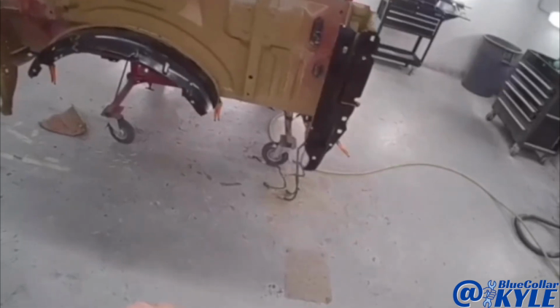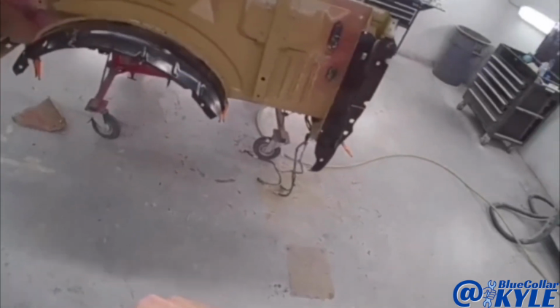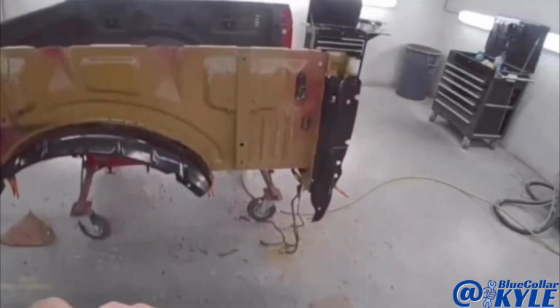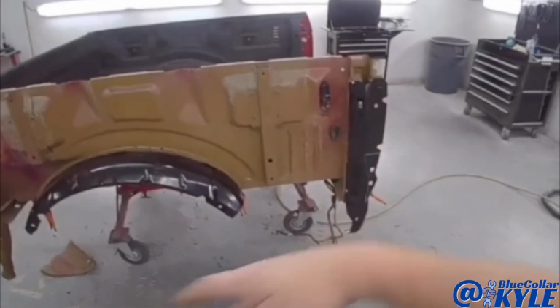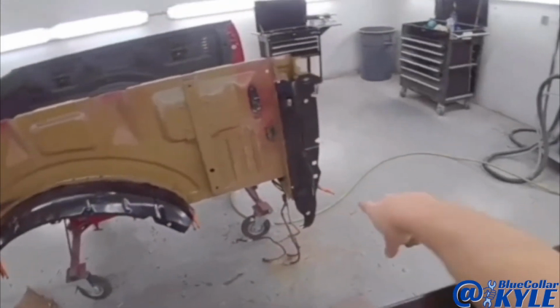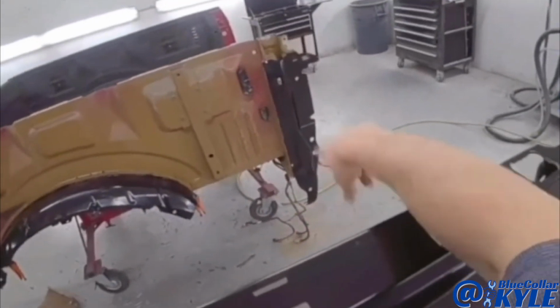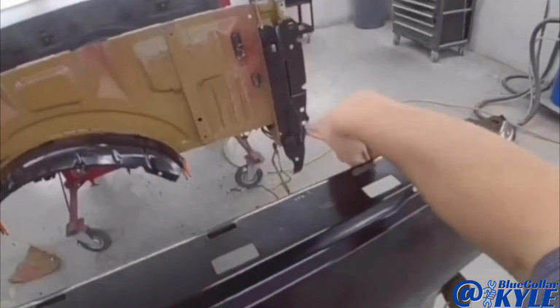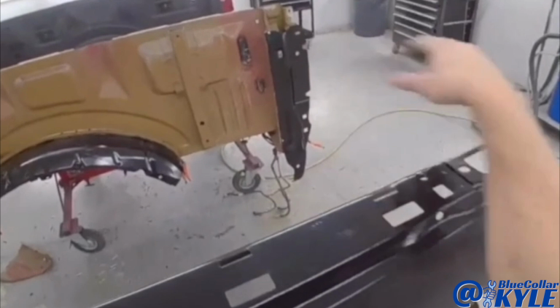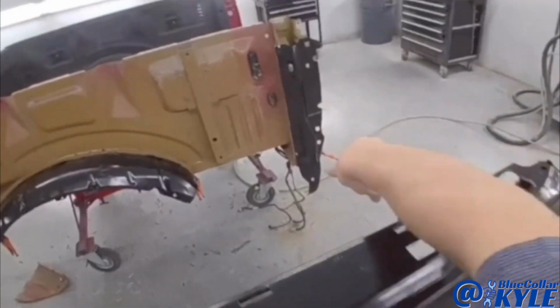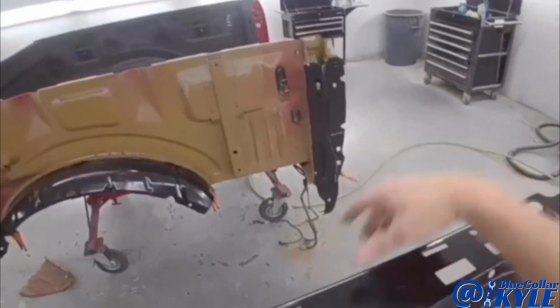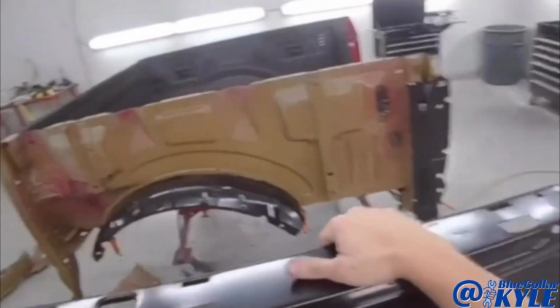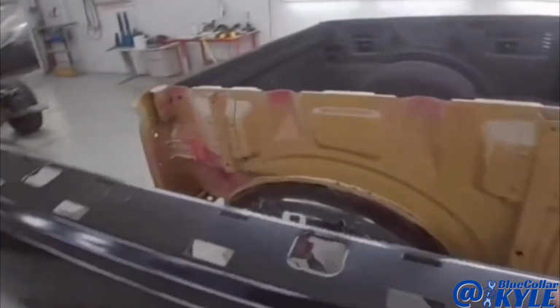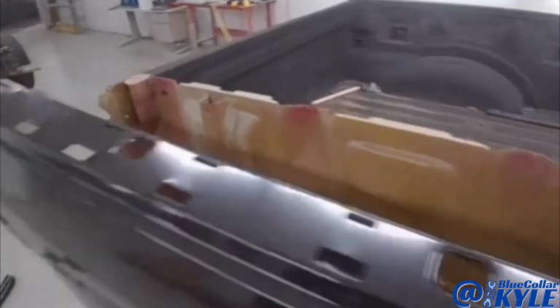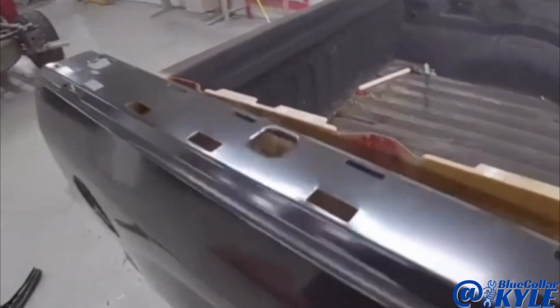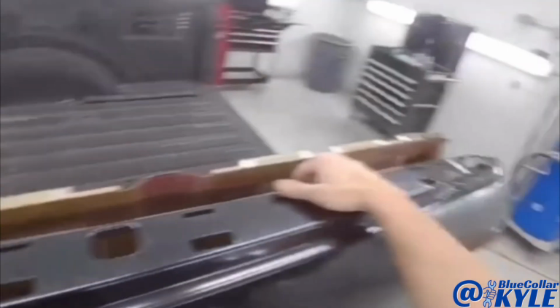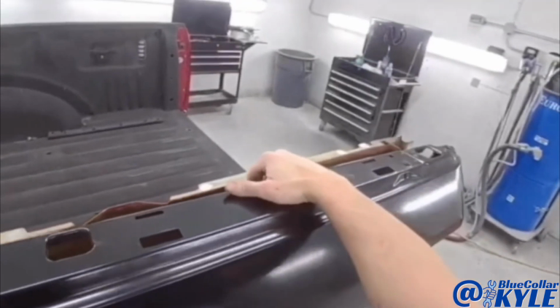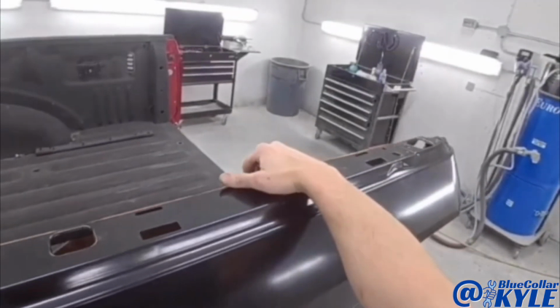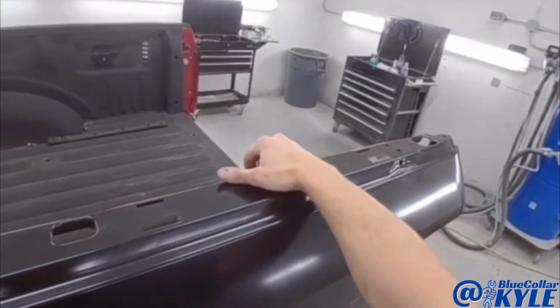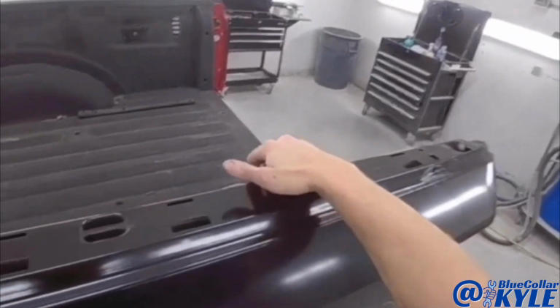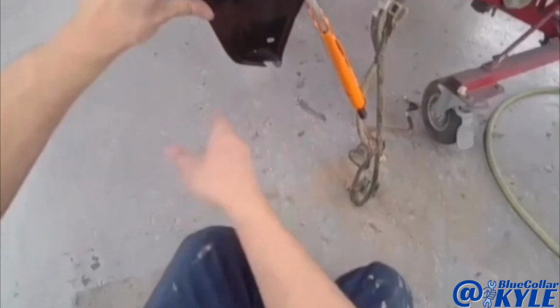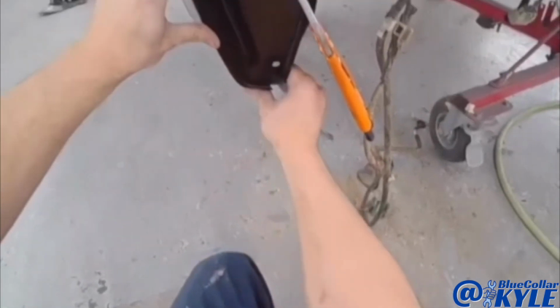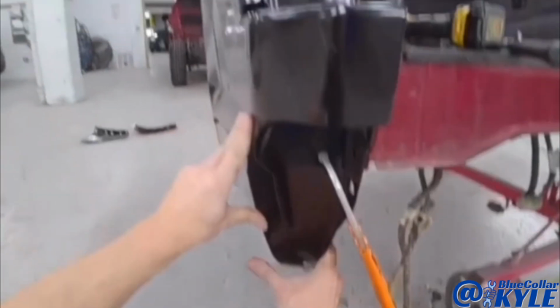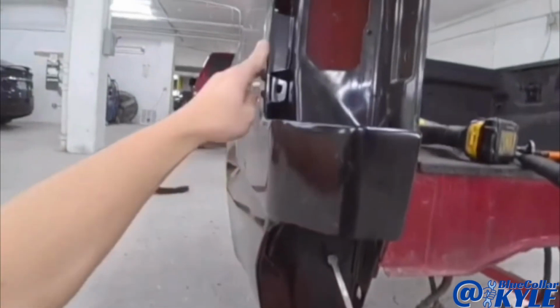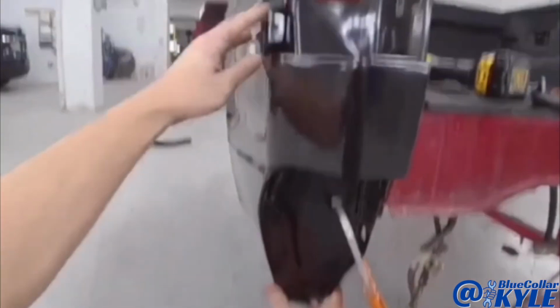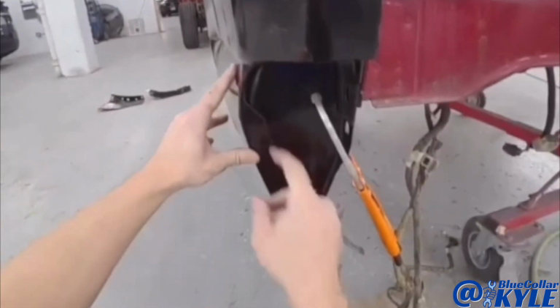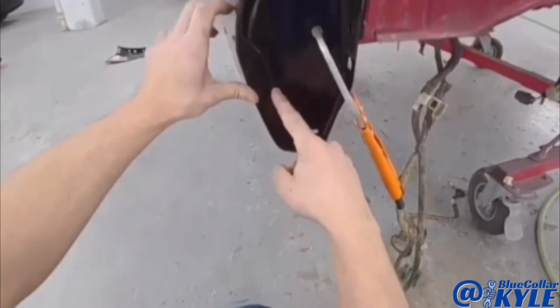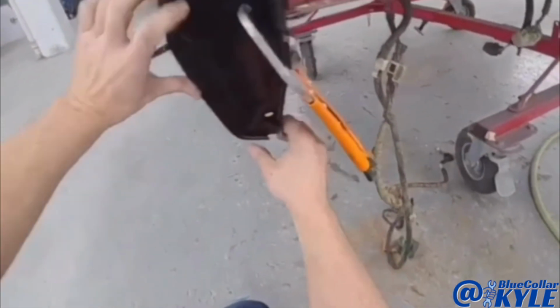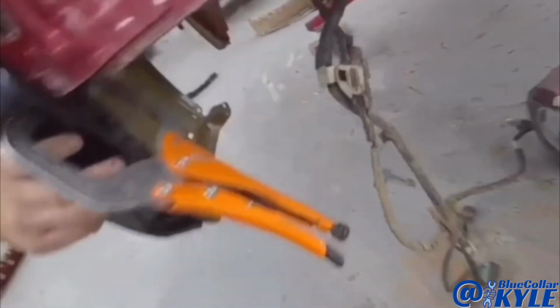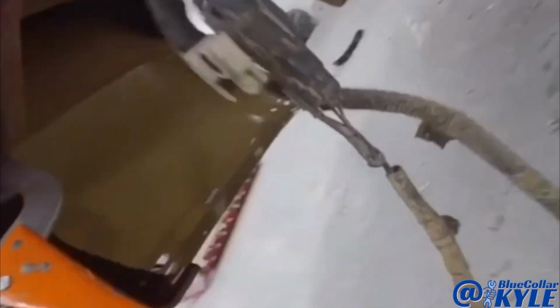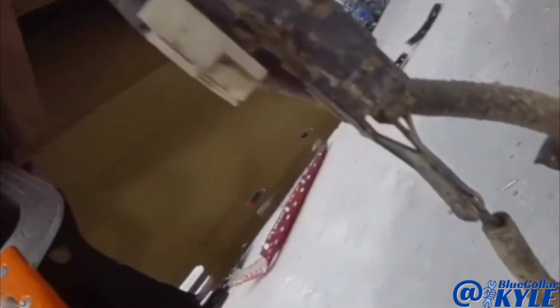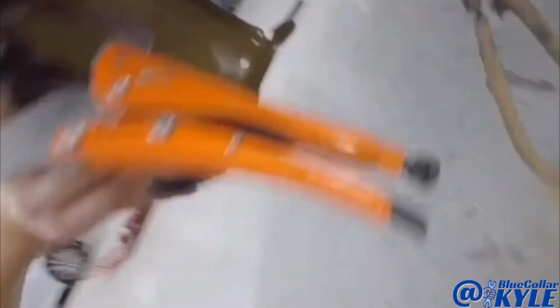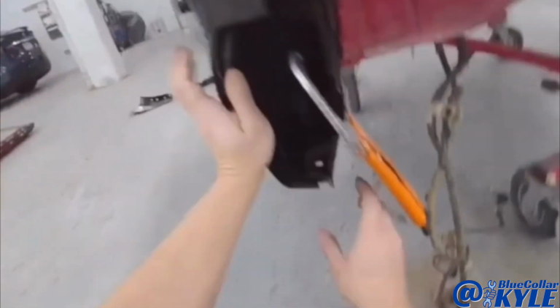I'm going to go ahead and fit this bedside up again and make sure it's lining up with this corner over here. And it looks like it's sitting nice and flush, just like it's supposed to.